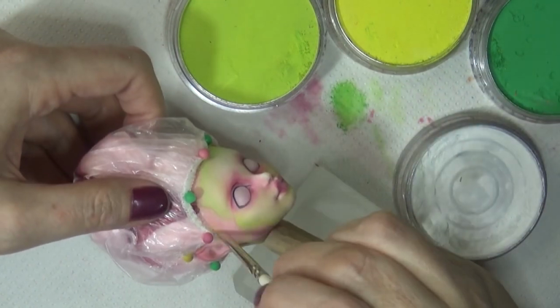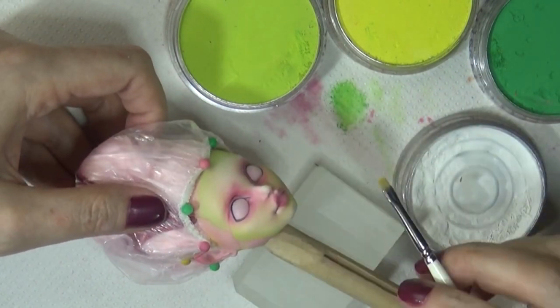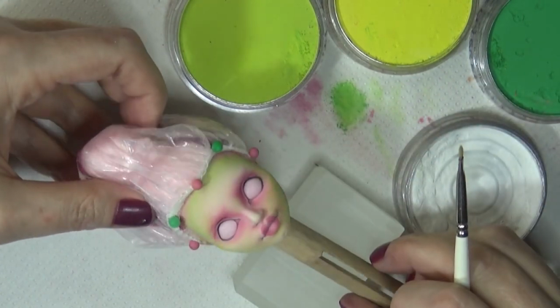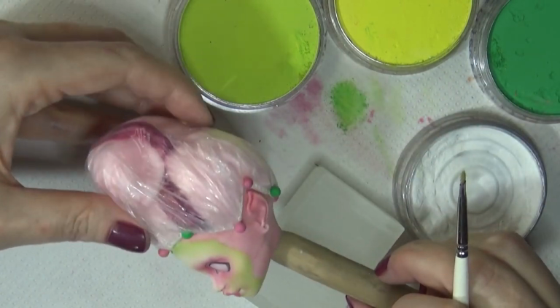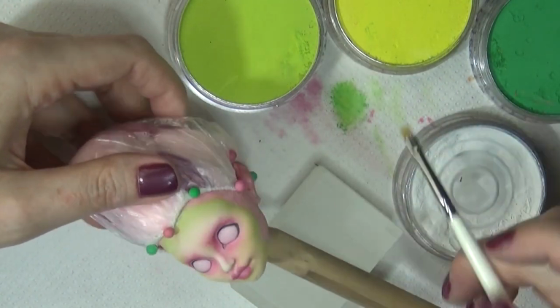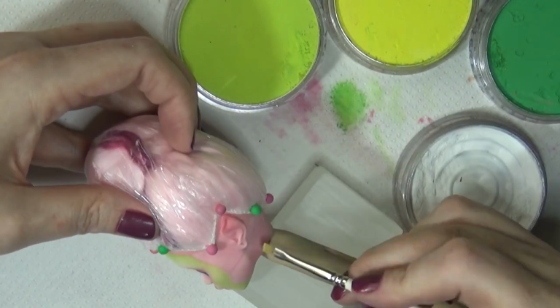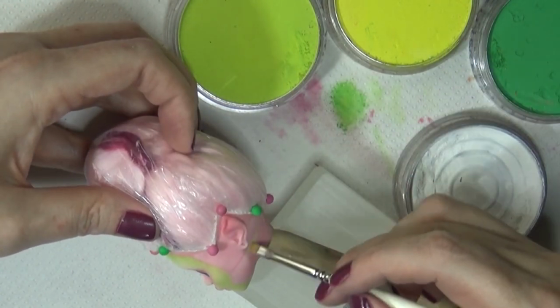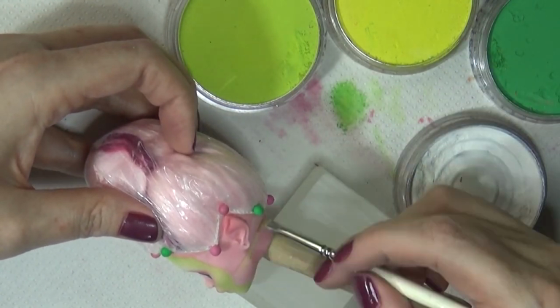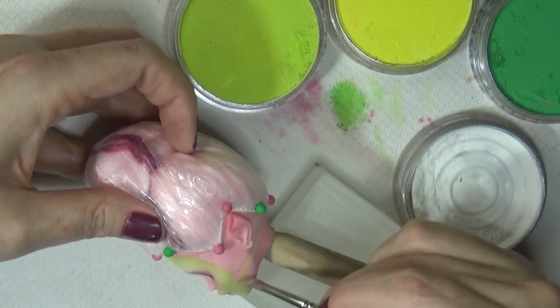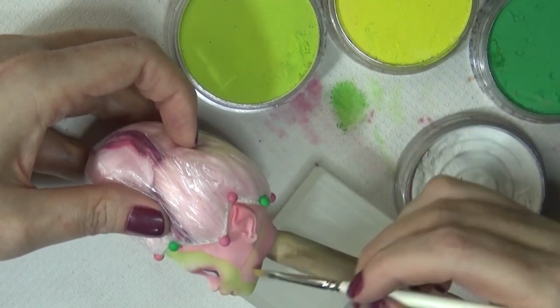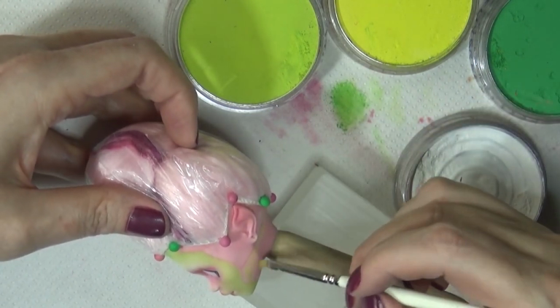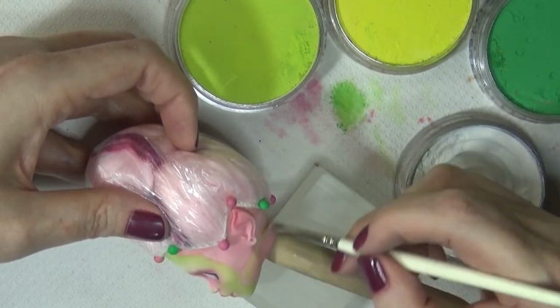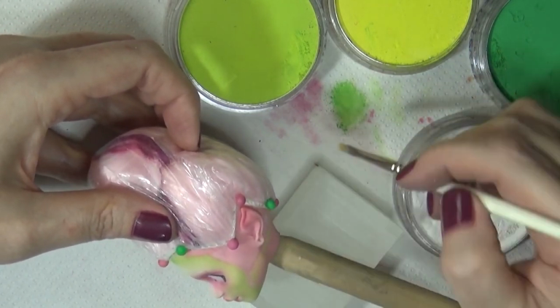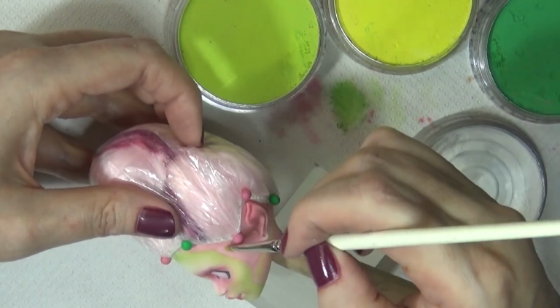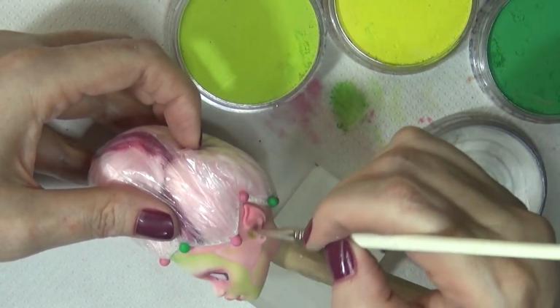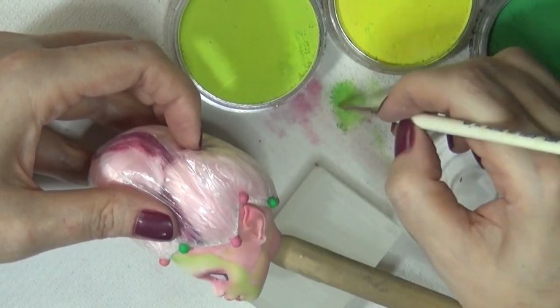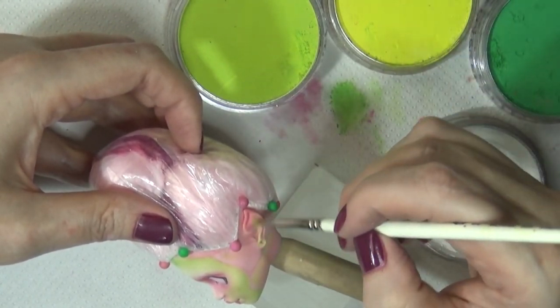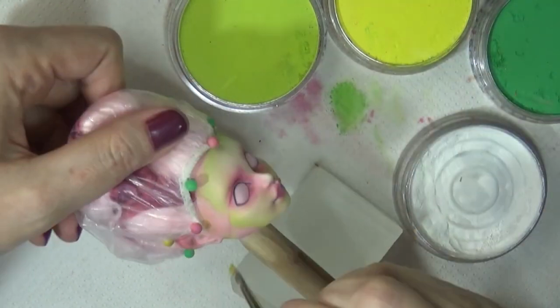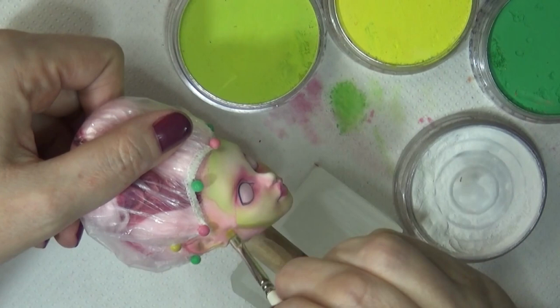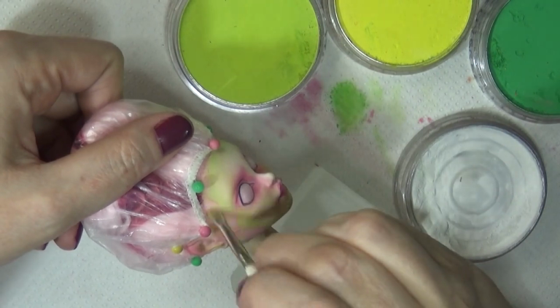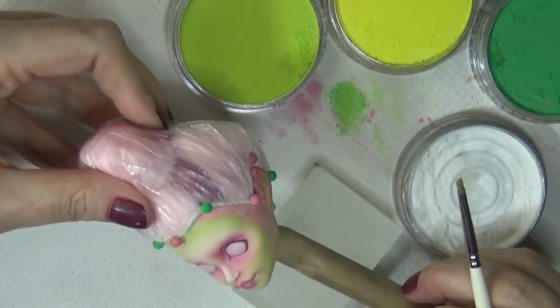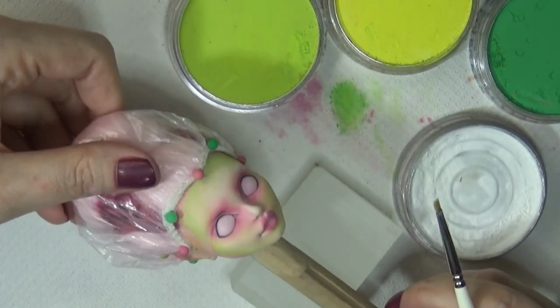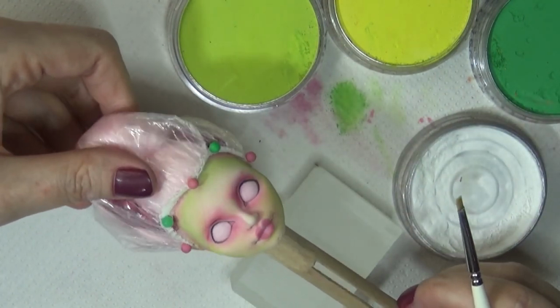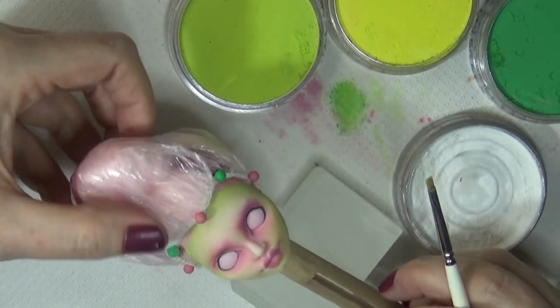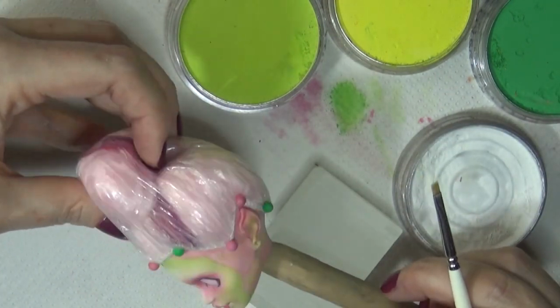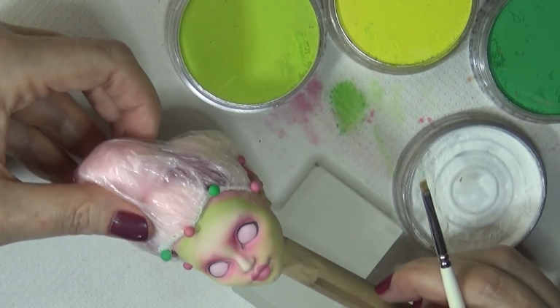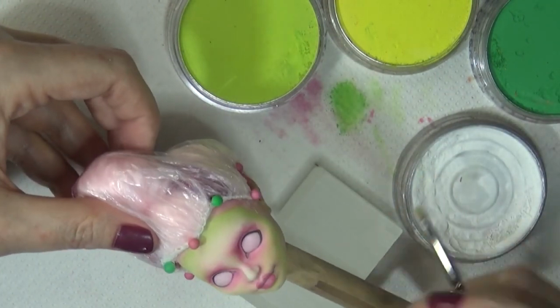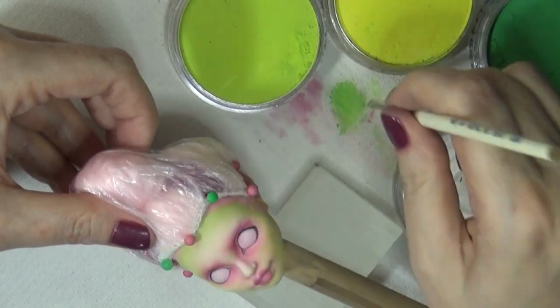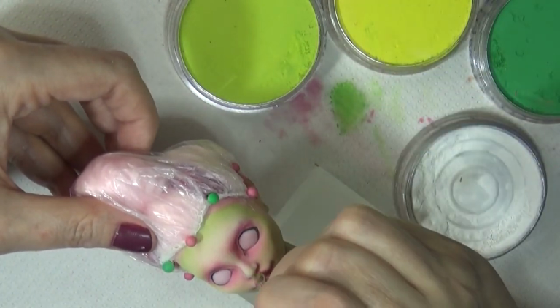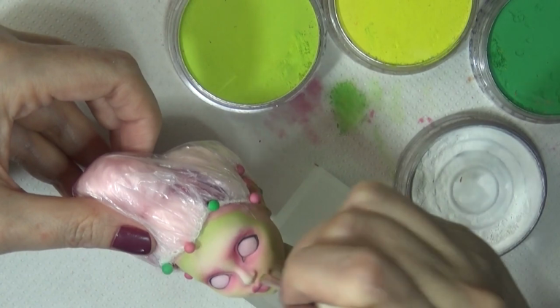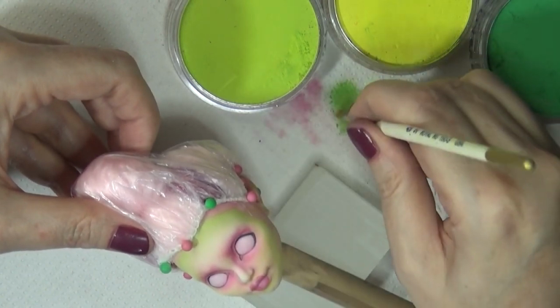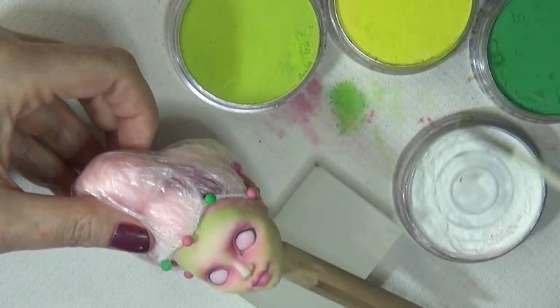When I say layers, I mean I add the color and then spray it with a few coats of Mr. Super Clear, then go back and add more color, then more Mr. Super Clear, then more color. That's what I mean by layers.